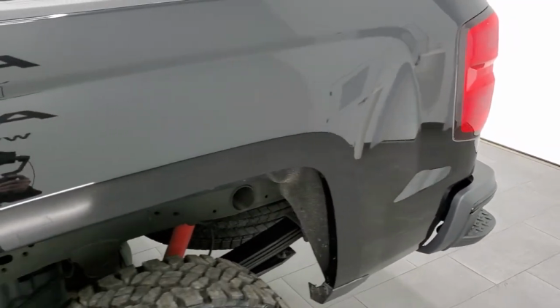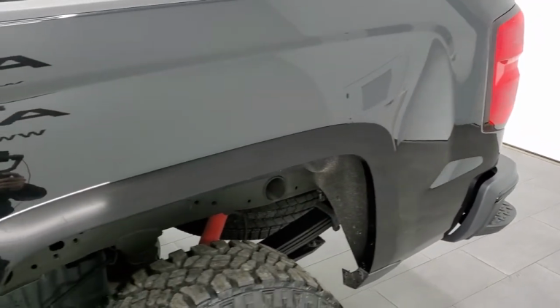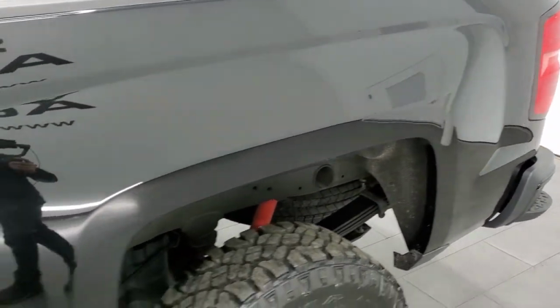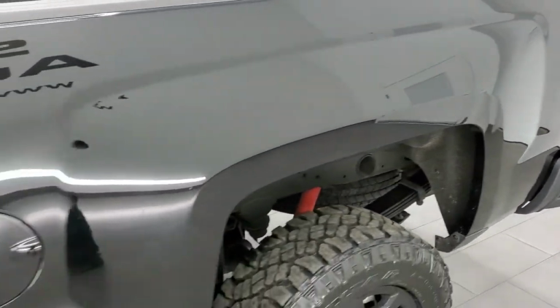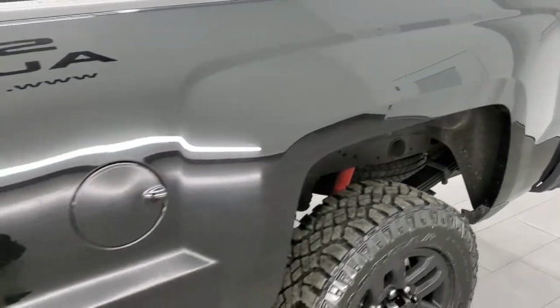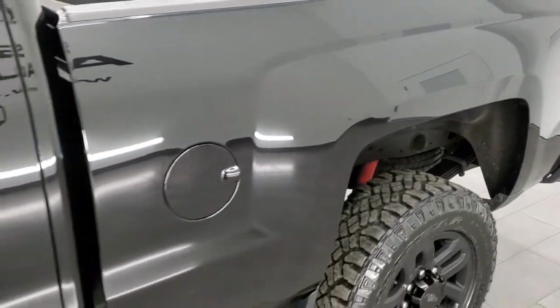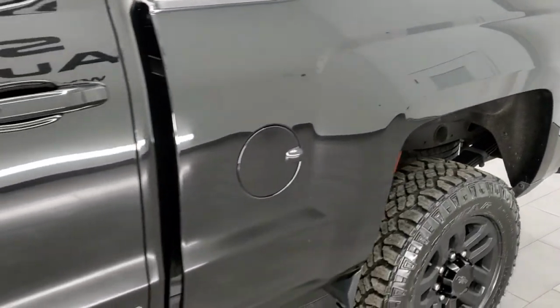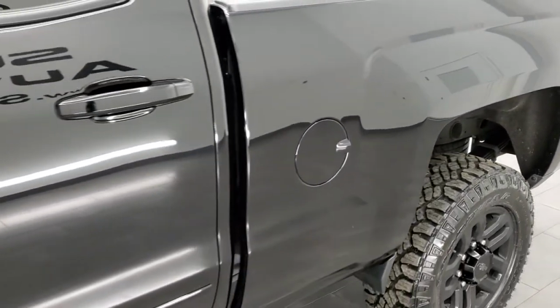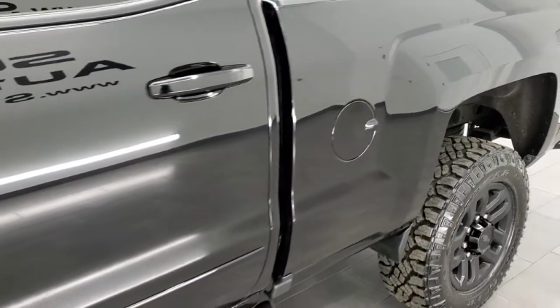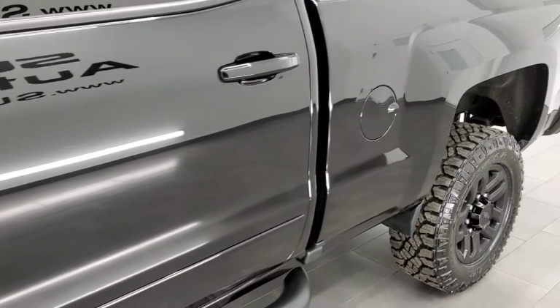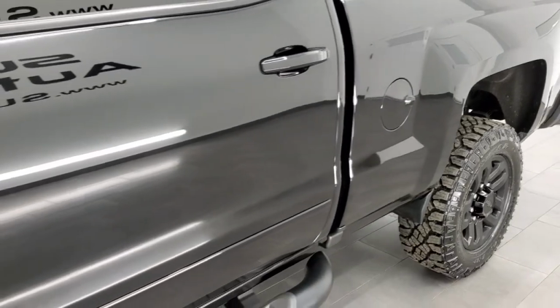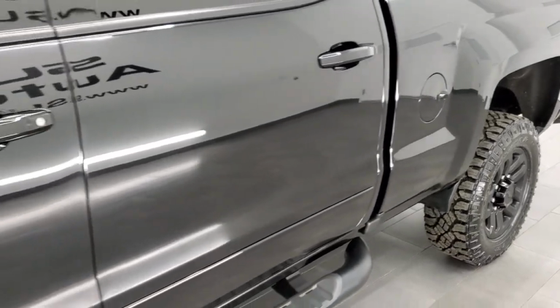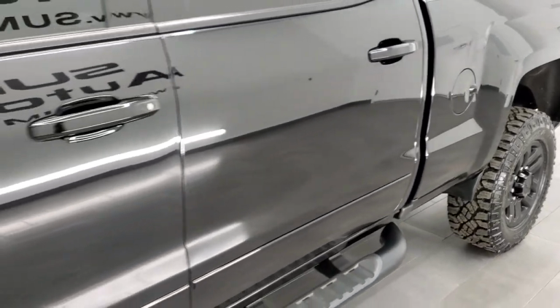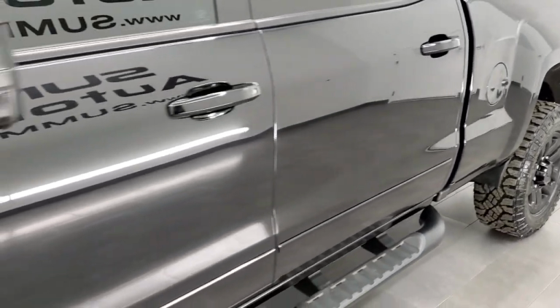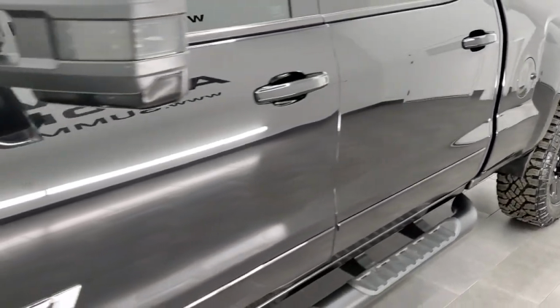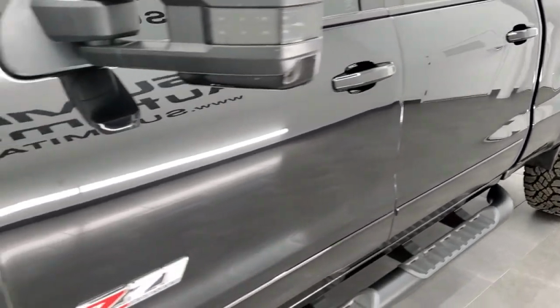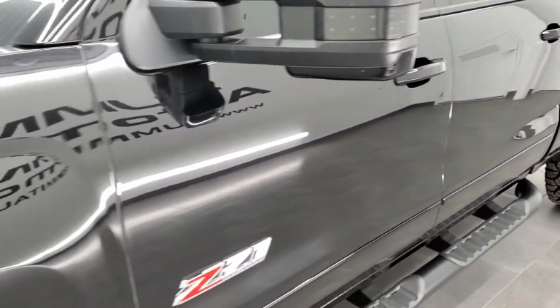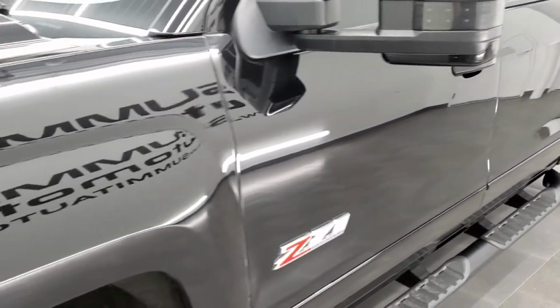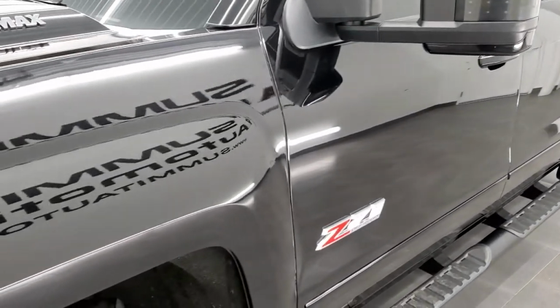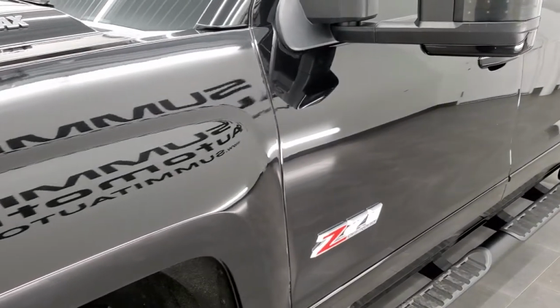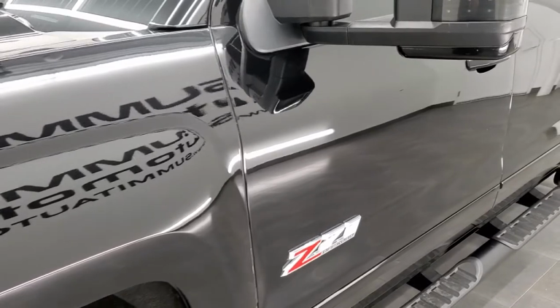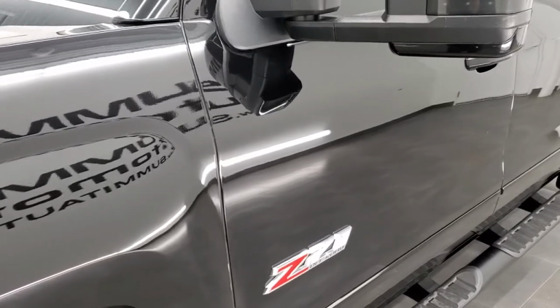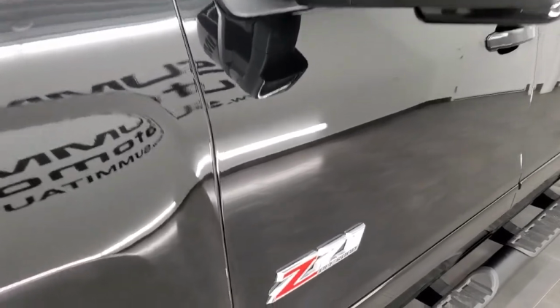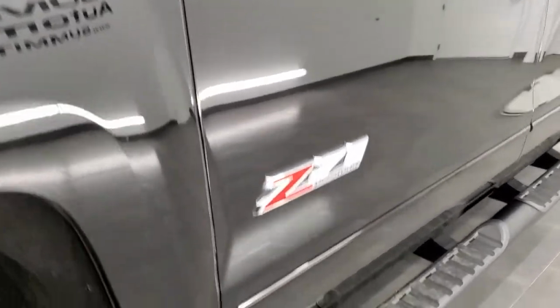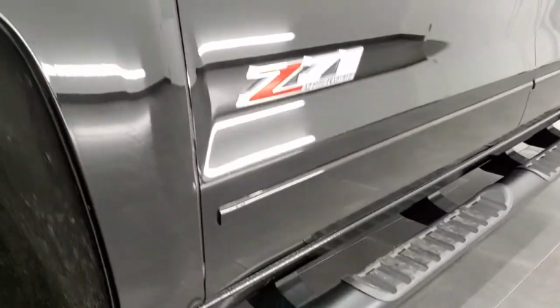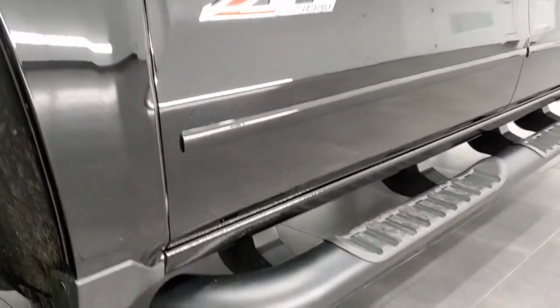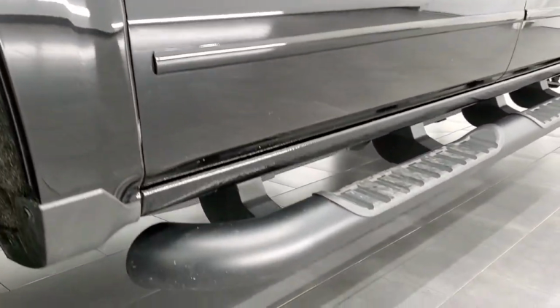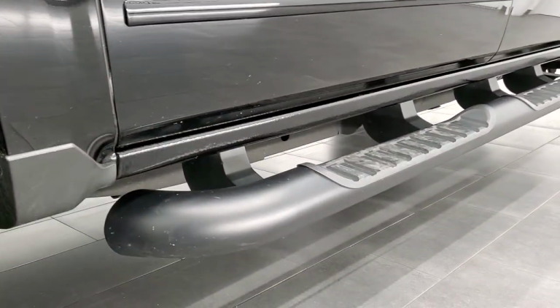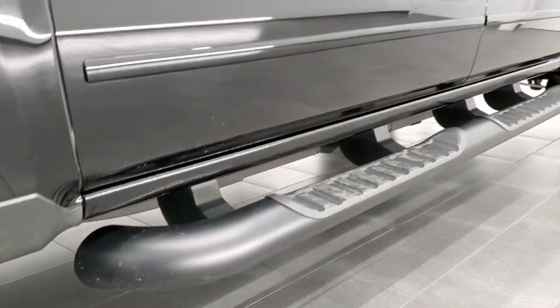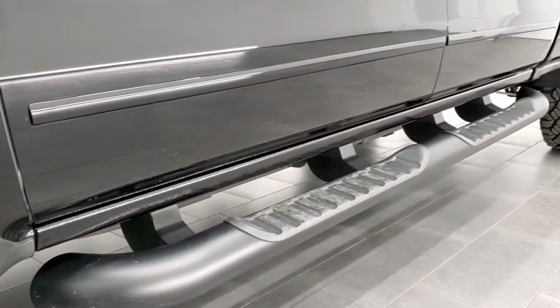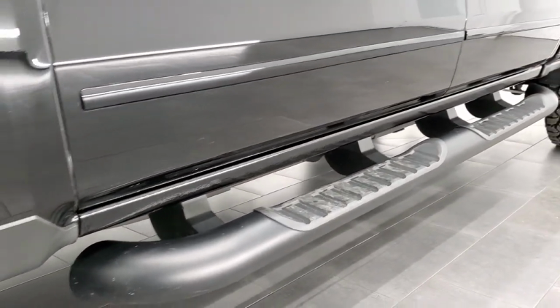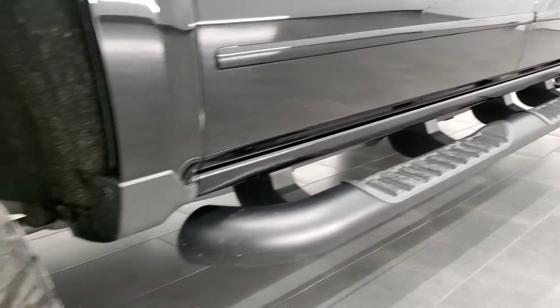If you like the video and how we do things here at Summit Automotive, in the upper right hand part of the screen is a subscribe button to our YouTube channel. Click that and then click the bell notifications and you'll get updates every time we do videos here at Summit Auto of our new and used inventory.